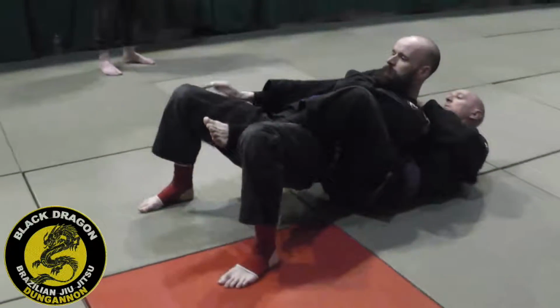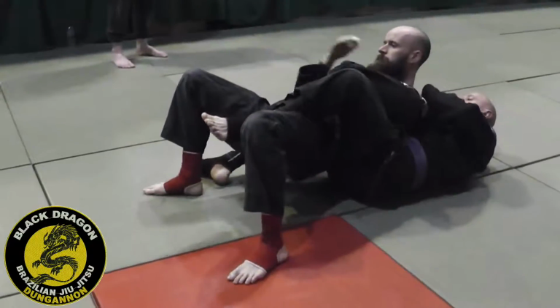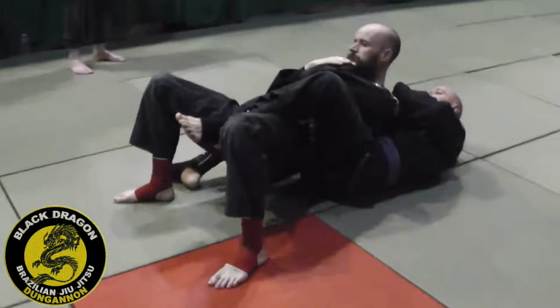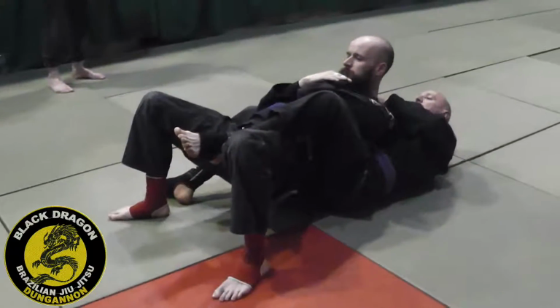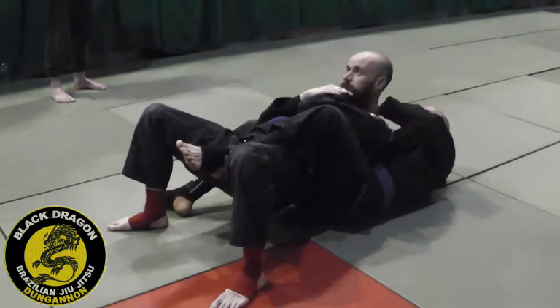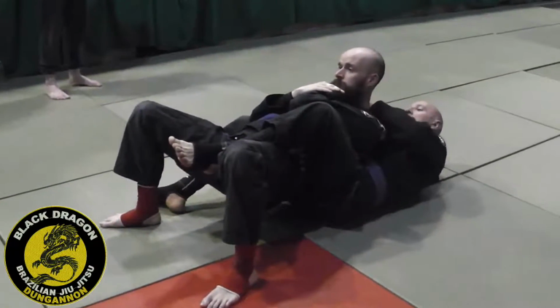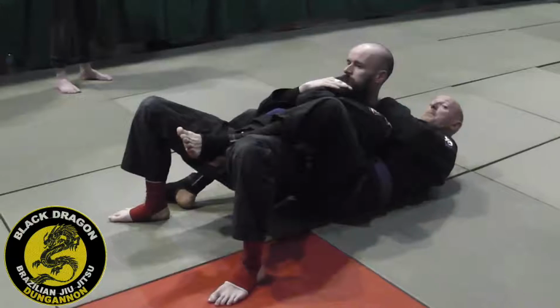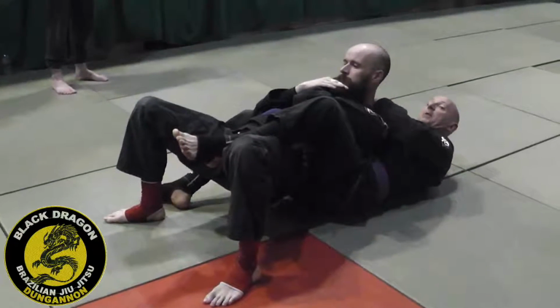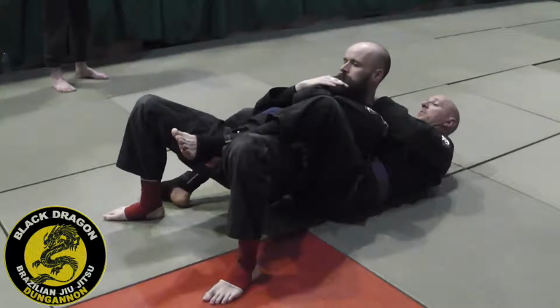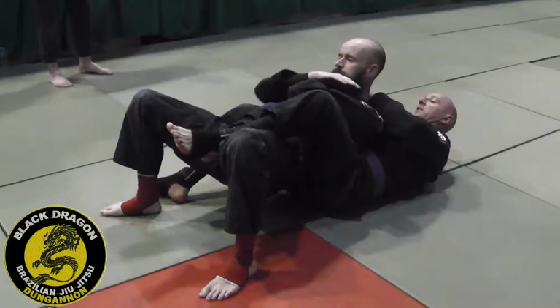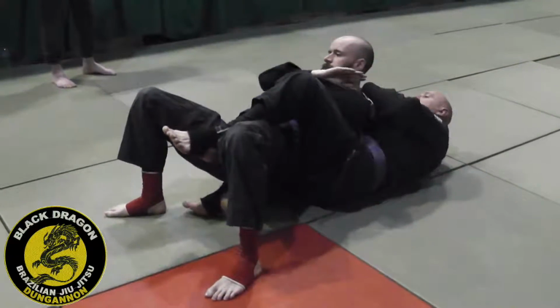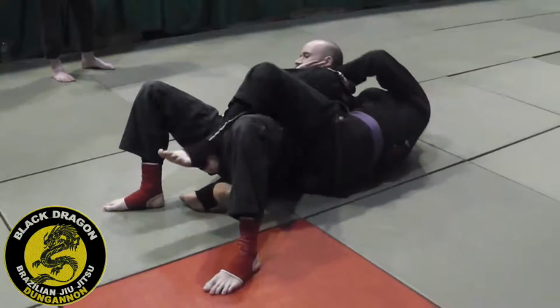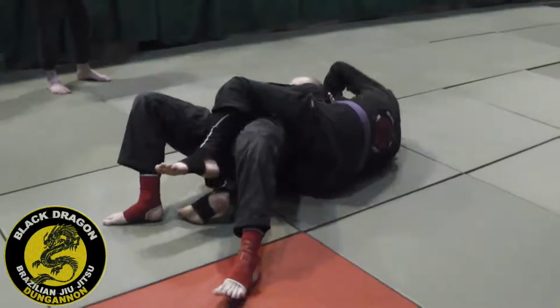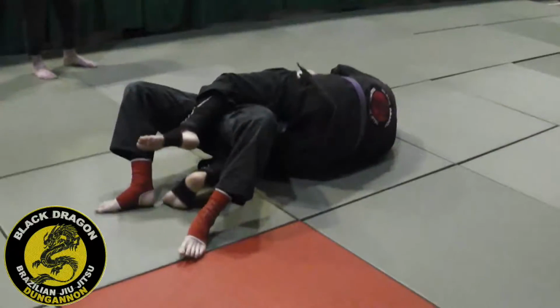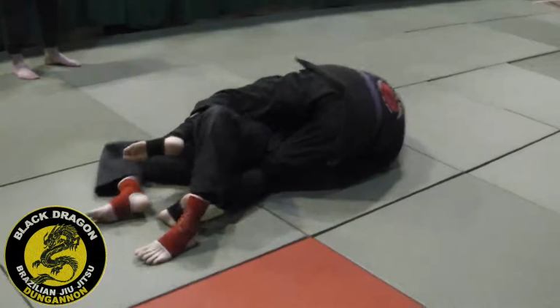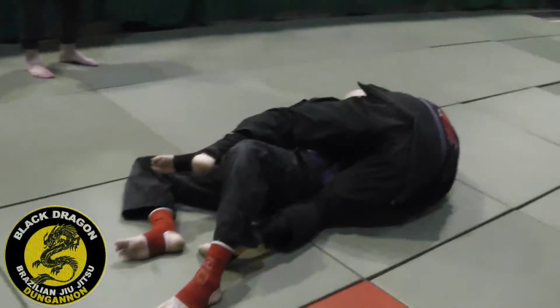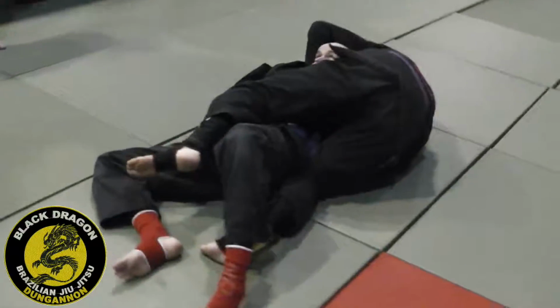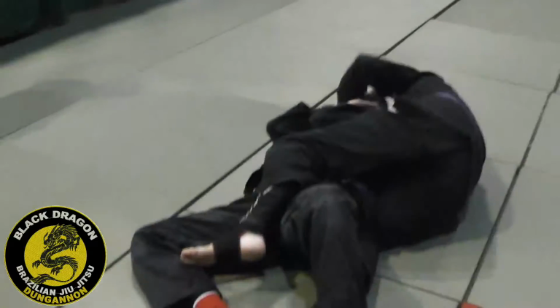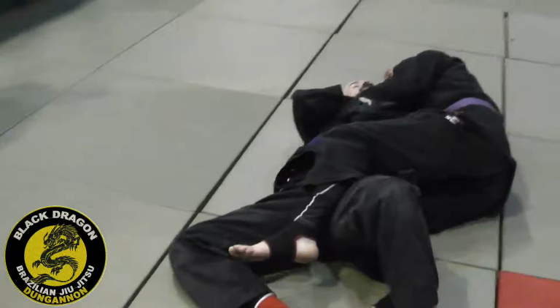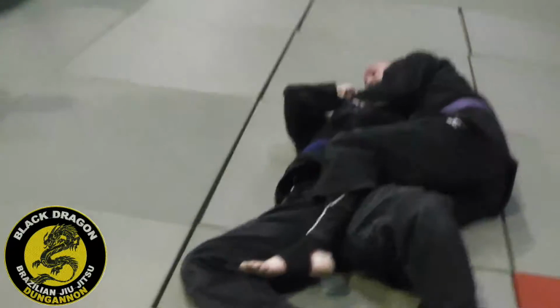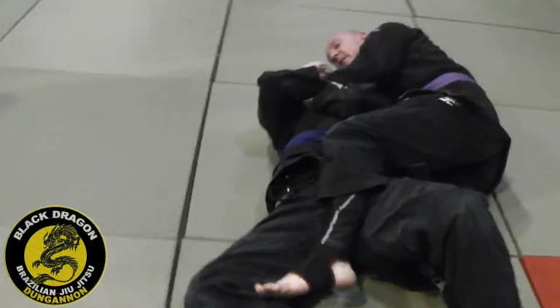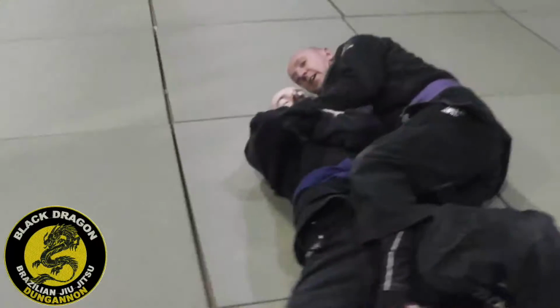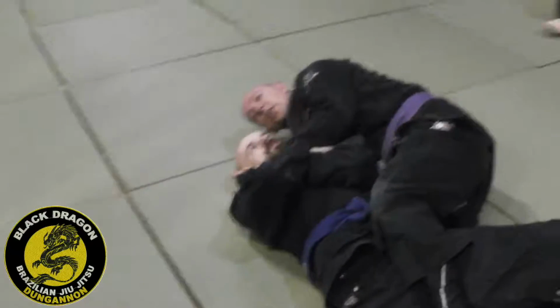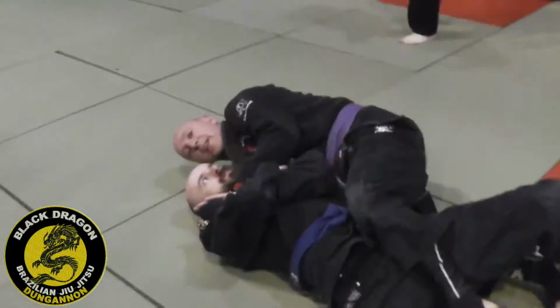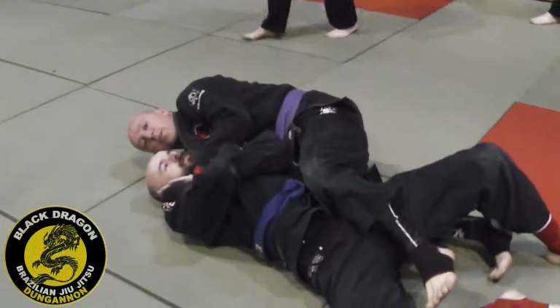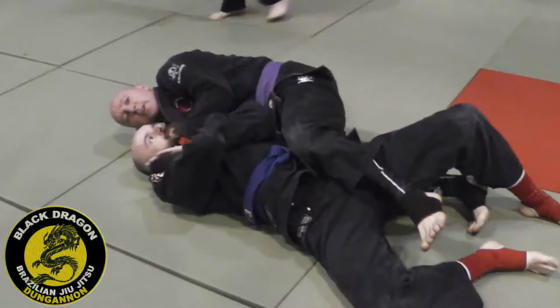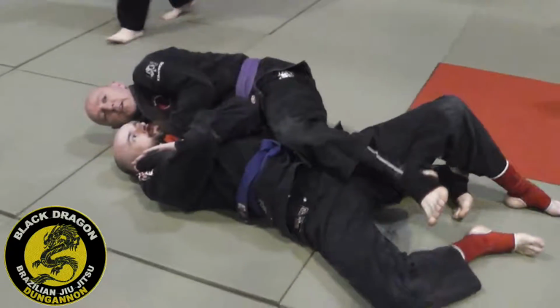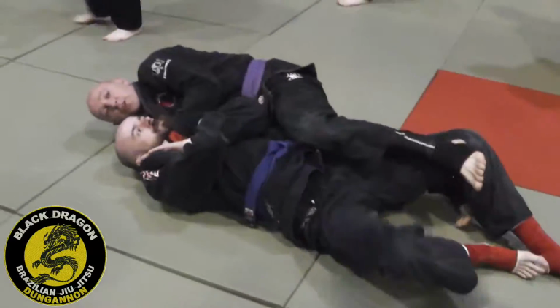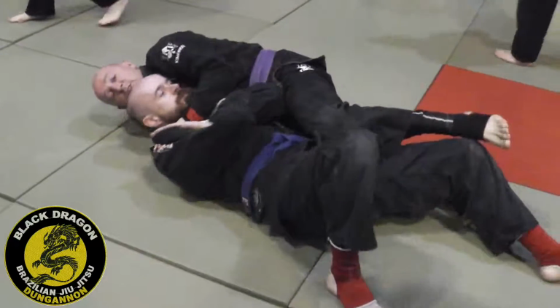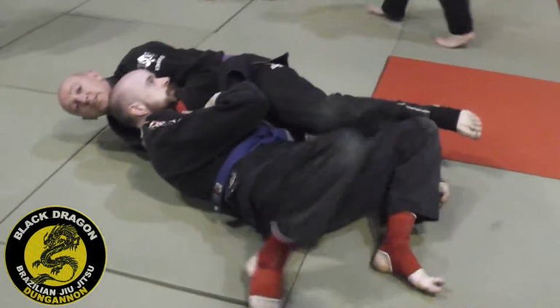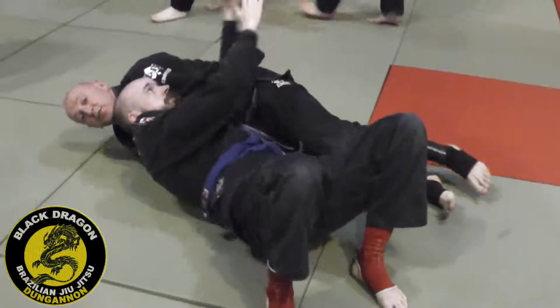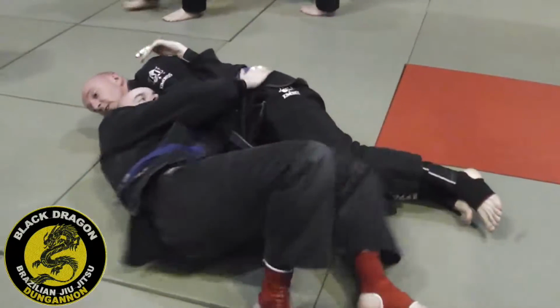So when he removes this hook, I'm hip escaping and he's trying to put his back in the mat. I'm hip escaping on my right side and I'm bringing this arm over his head. I've already made that connection. Carl's not going to lie there — he's going to turn into me, turning on his left side to try and get on top.